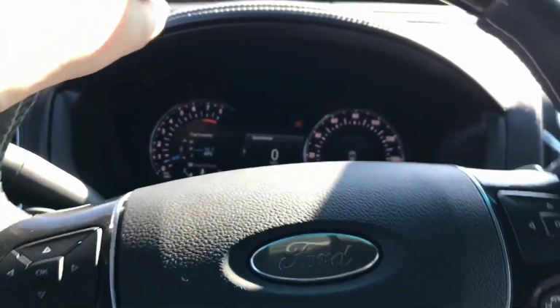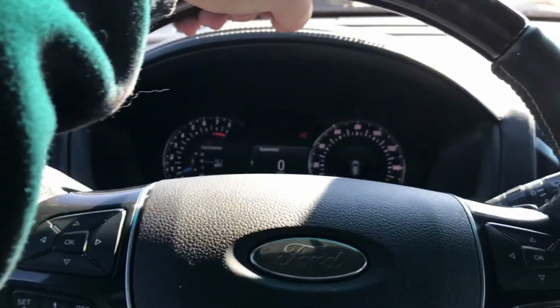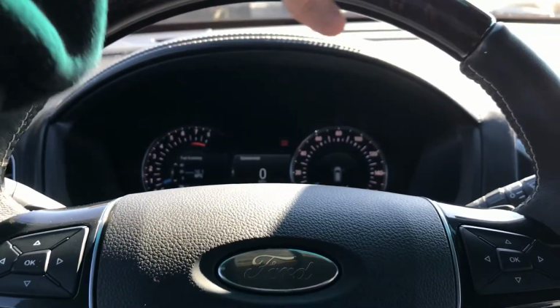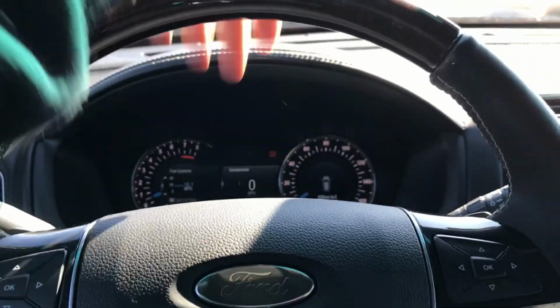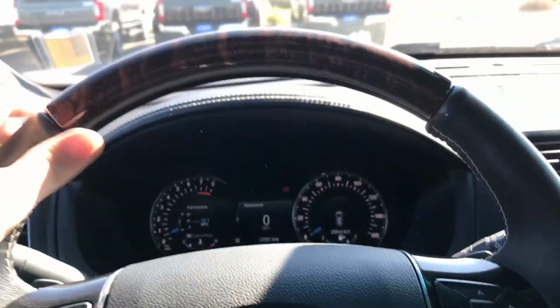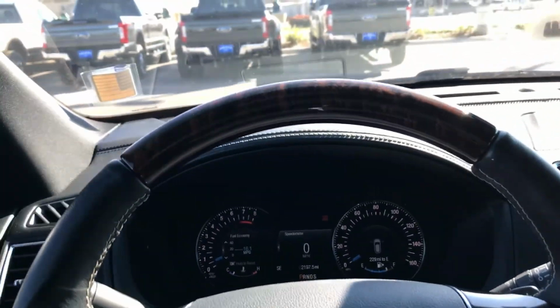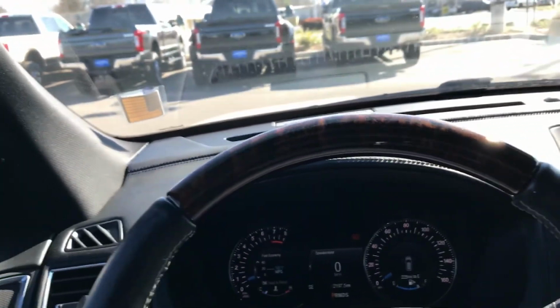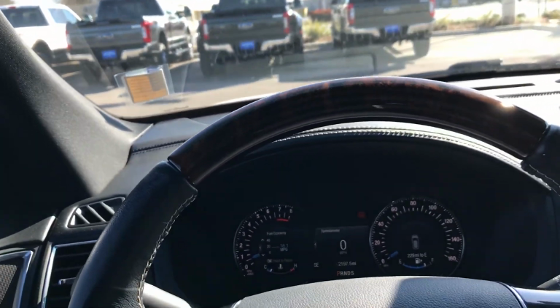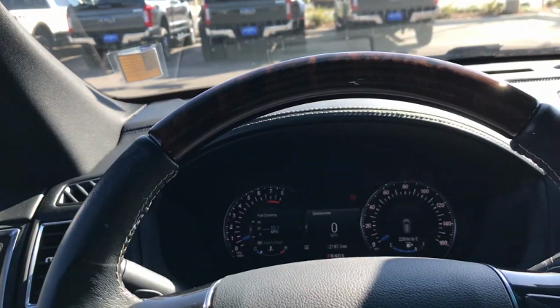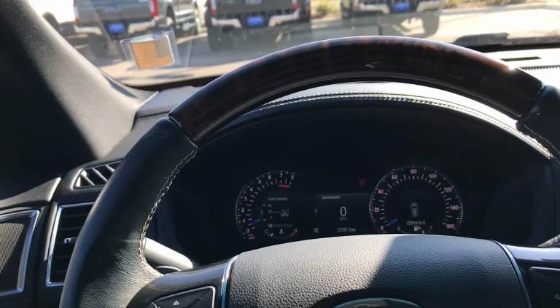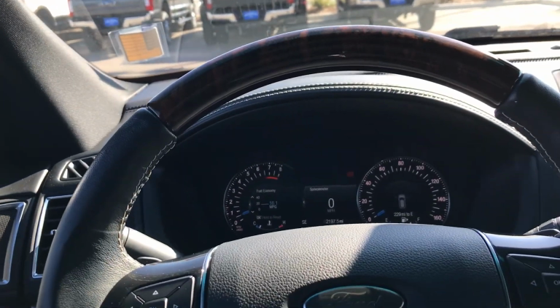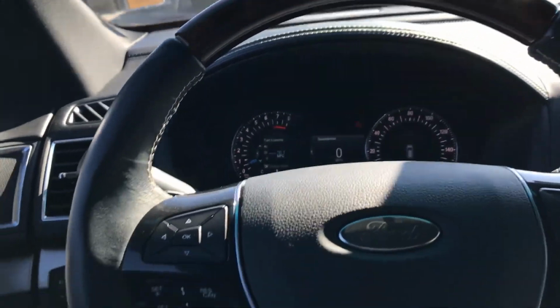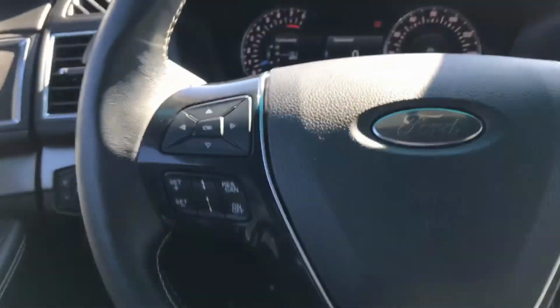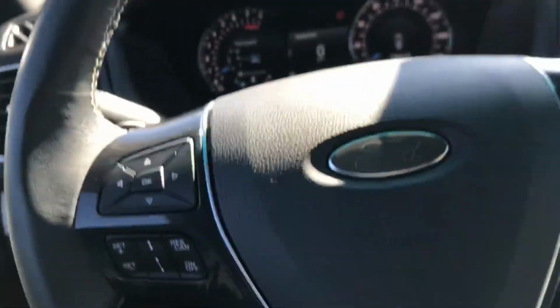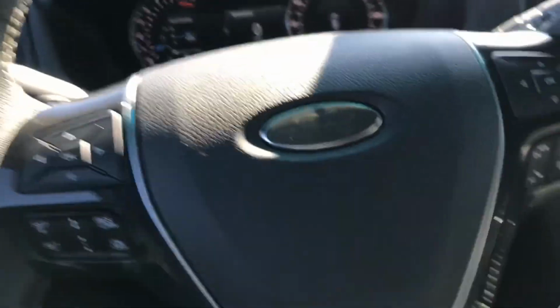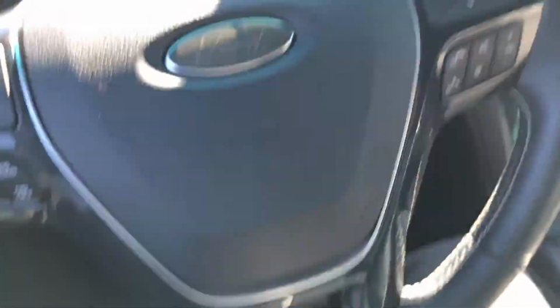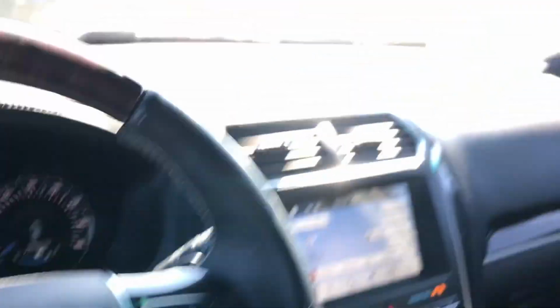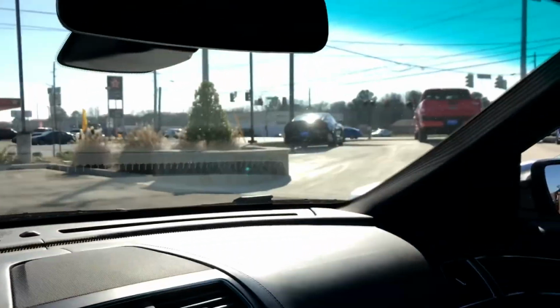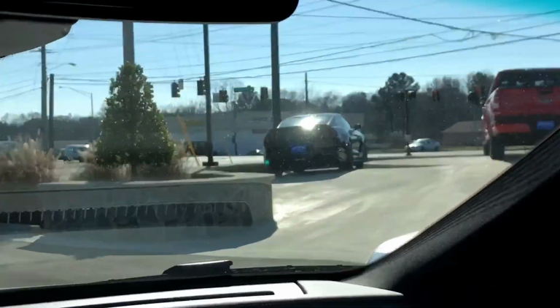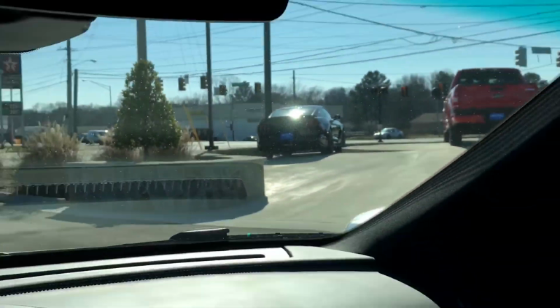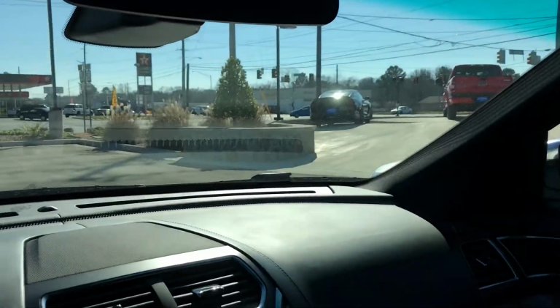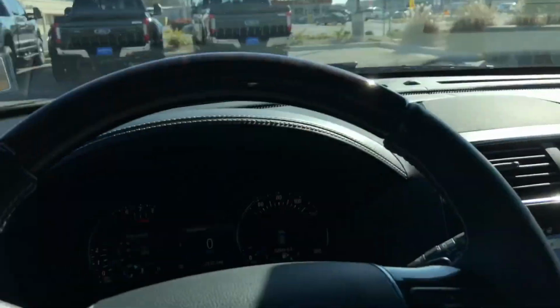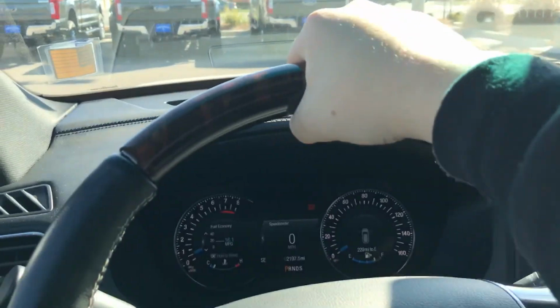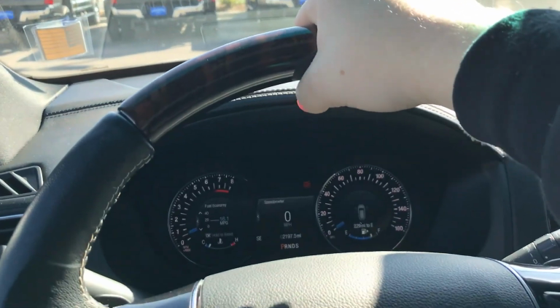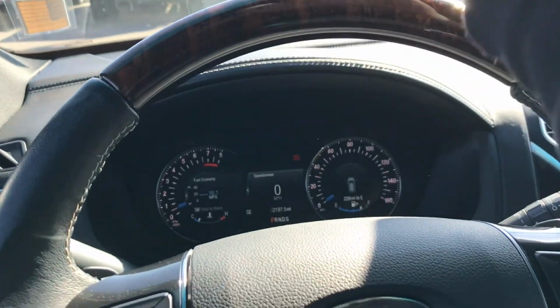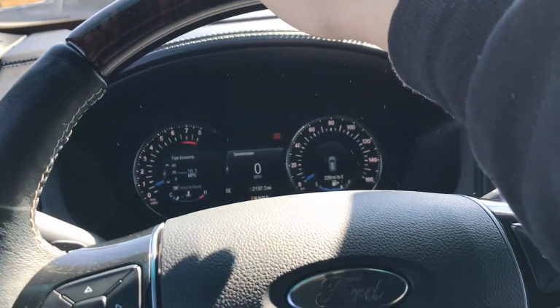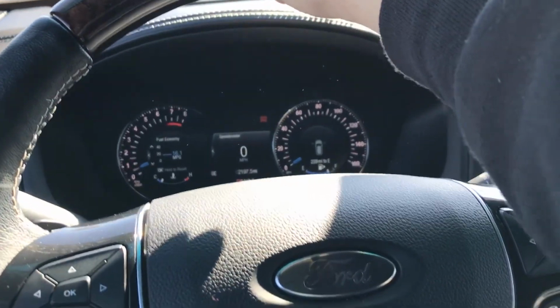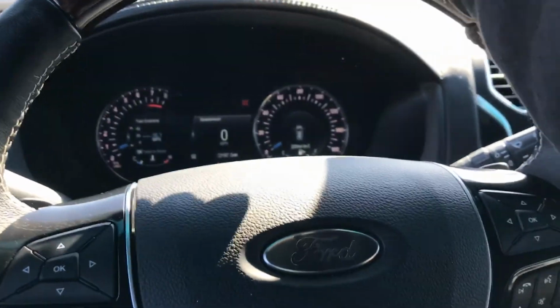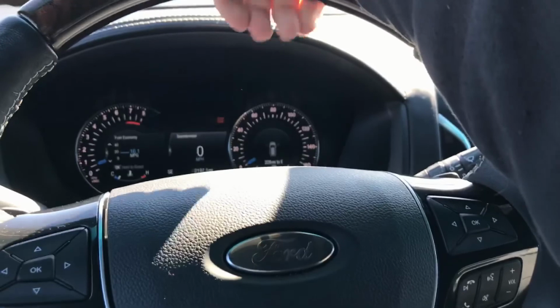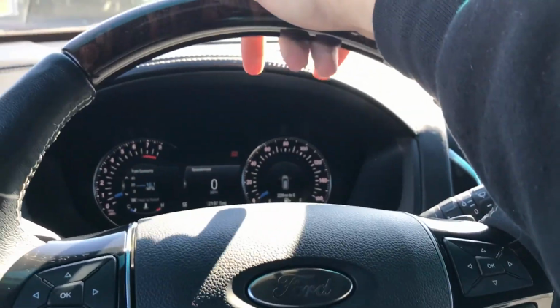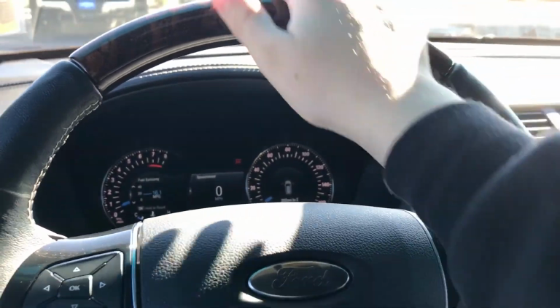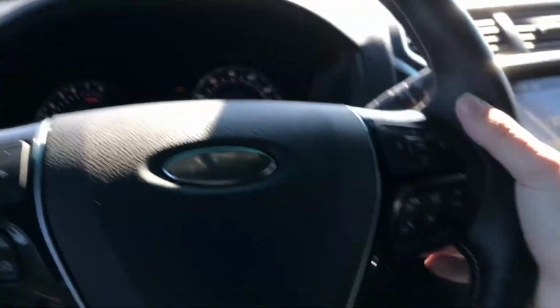It's a combination of the sun beating down, the heated wheel, and the wood trim — it is scalding right there. I'll go ahead and turn the climate control off.